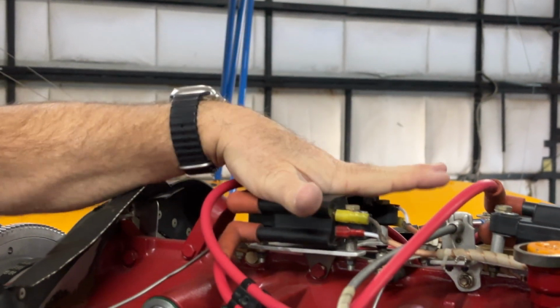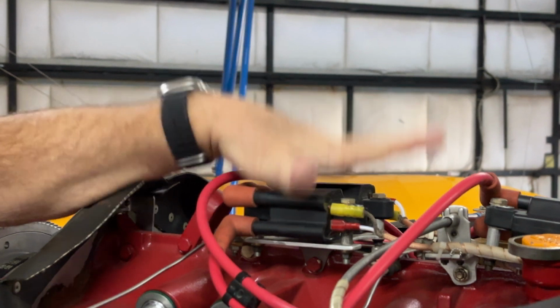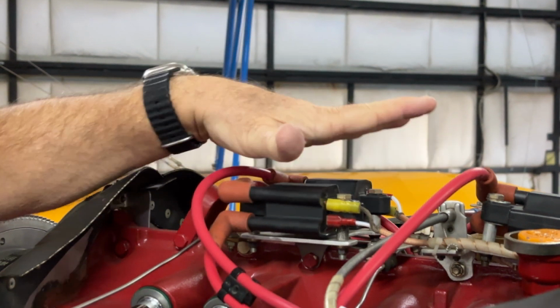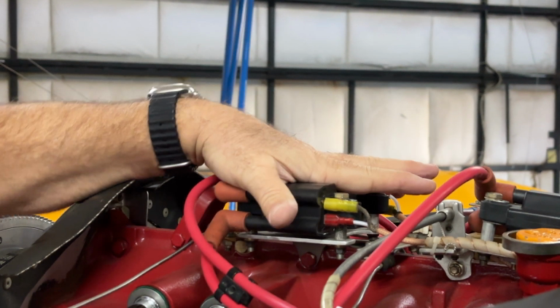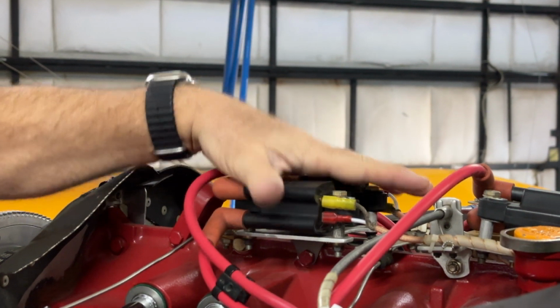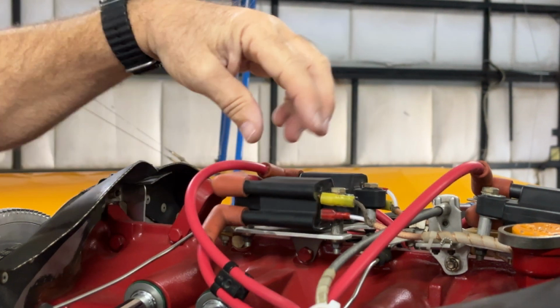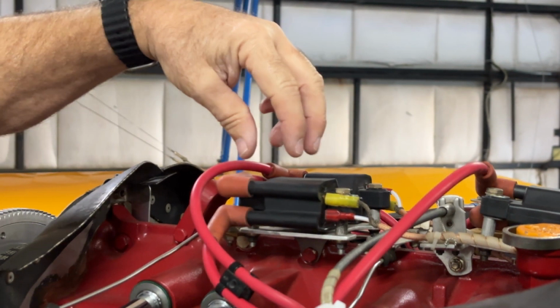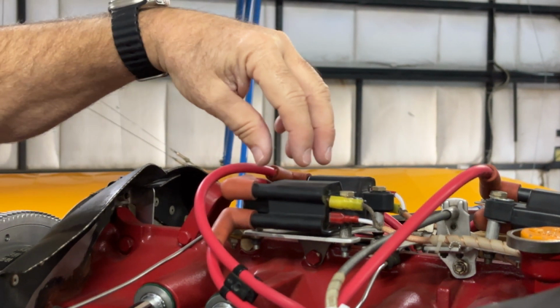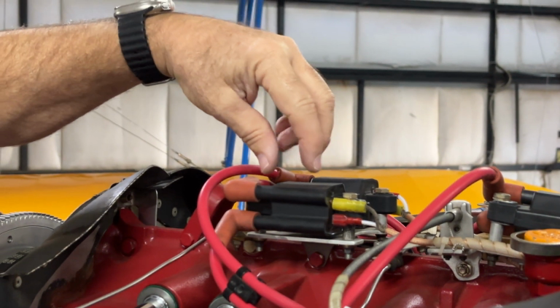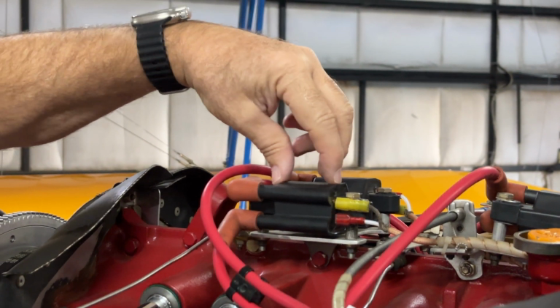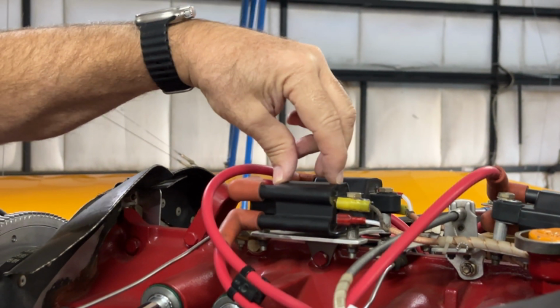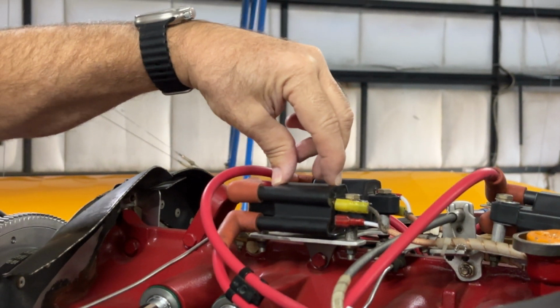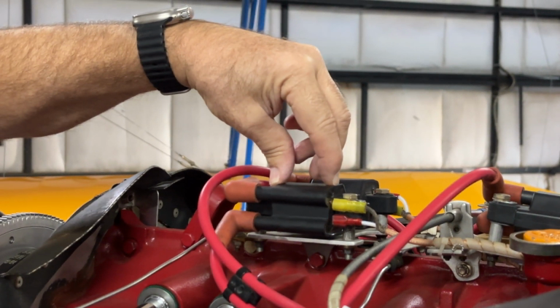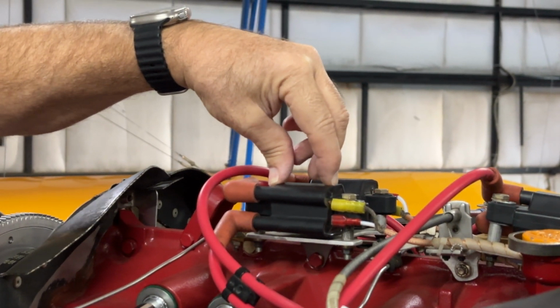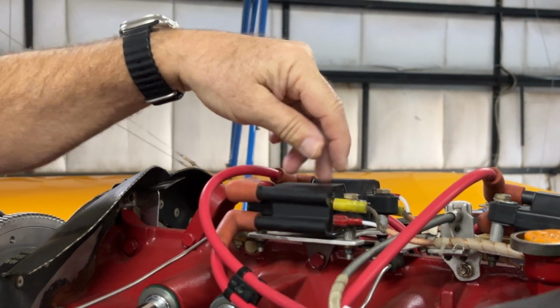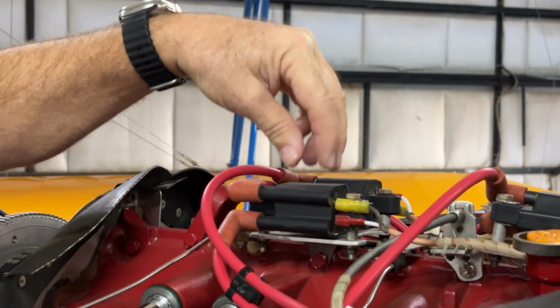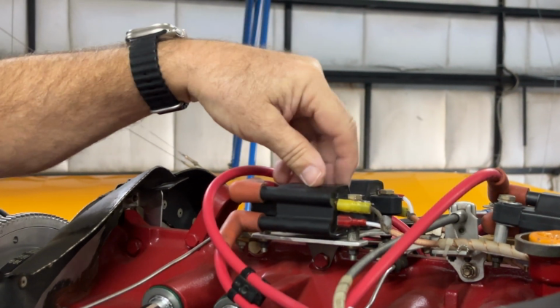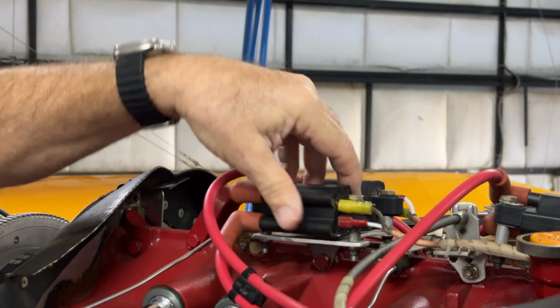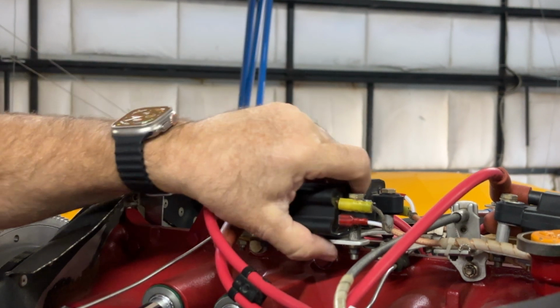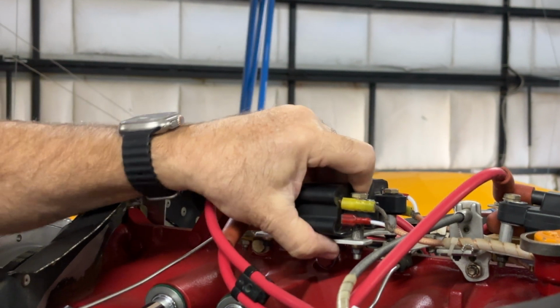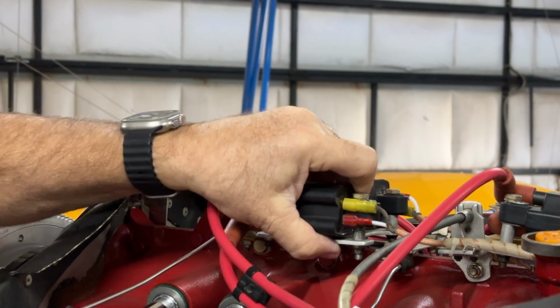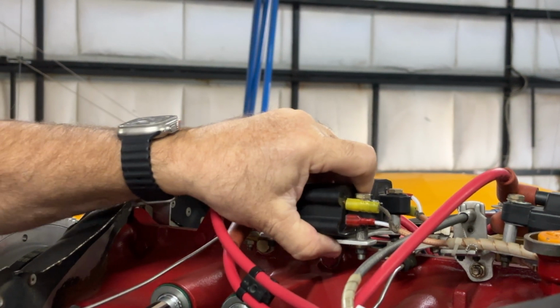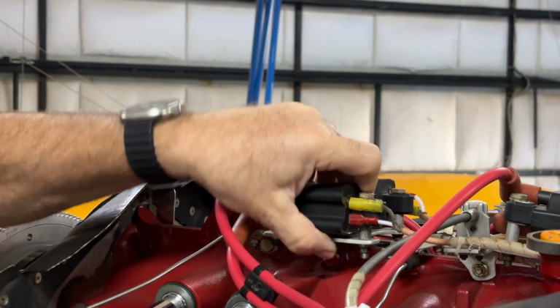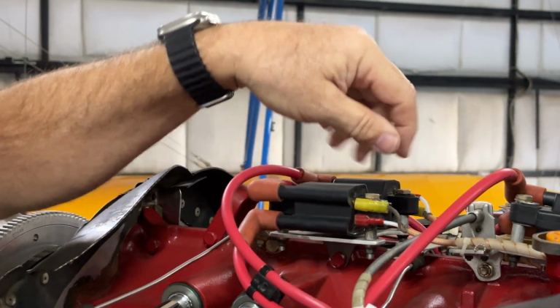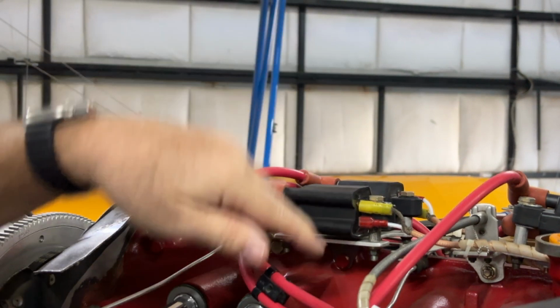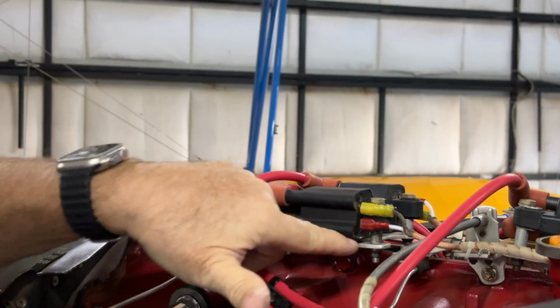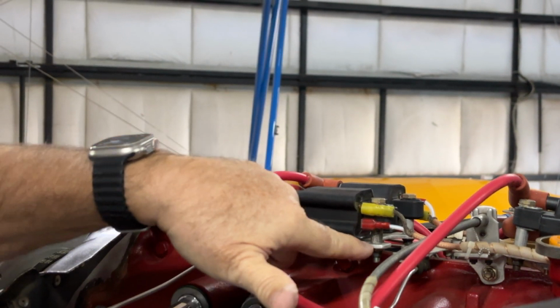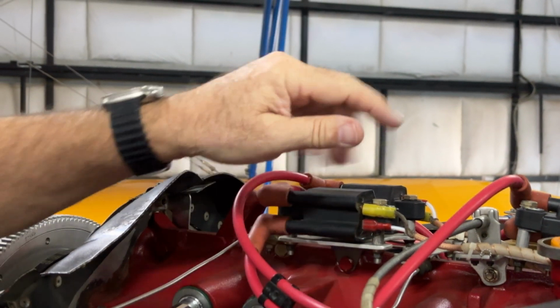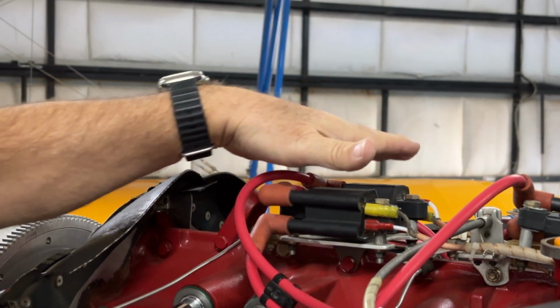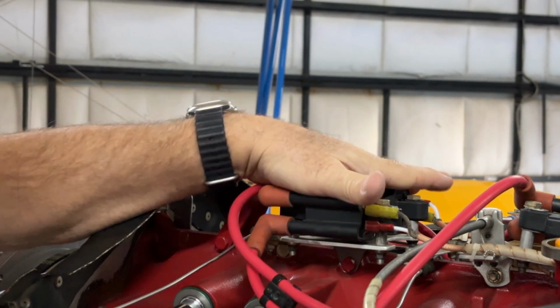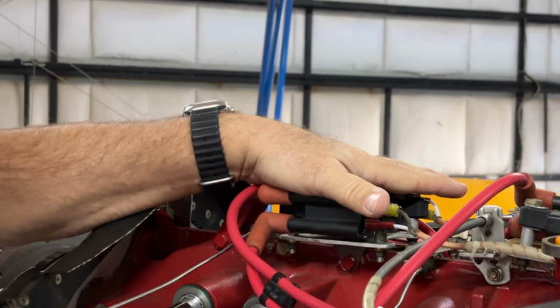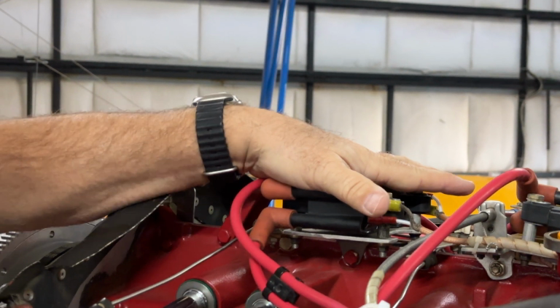For those of you running the older coils, they are much smaller in size and a different form factor. So when you put the new ones on, you actually have to make a slightly different mount — but it's not that difficult.